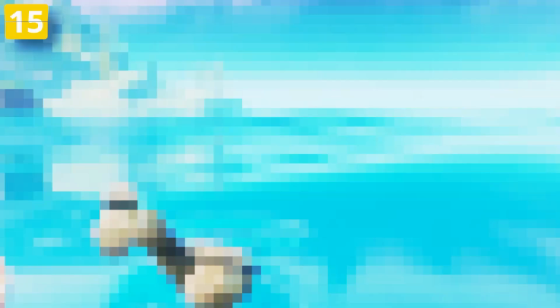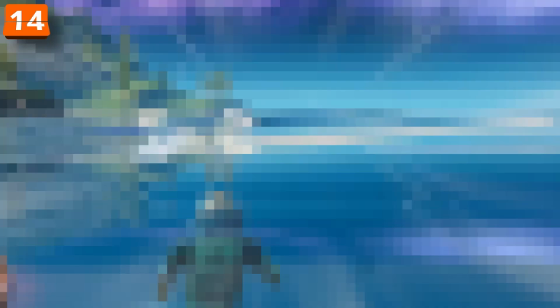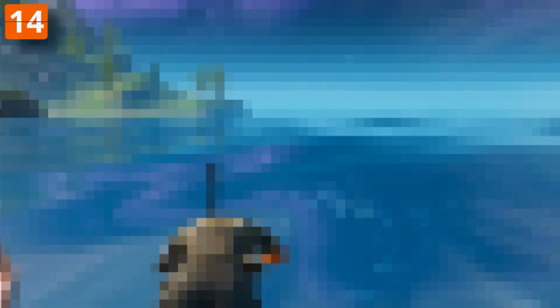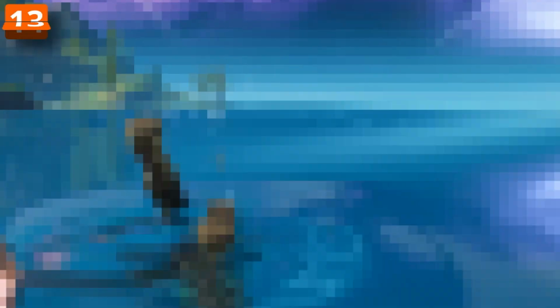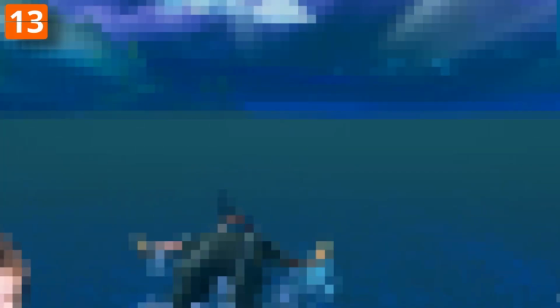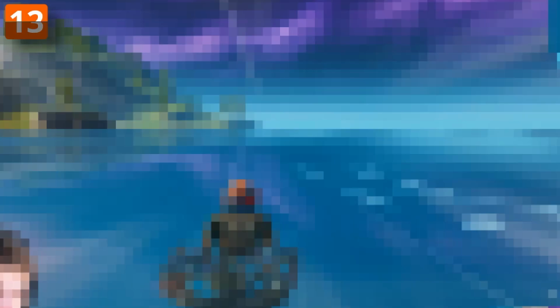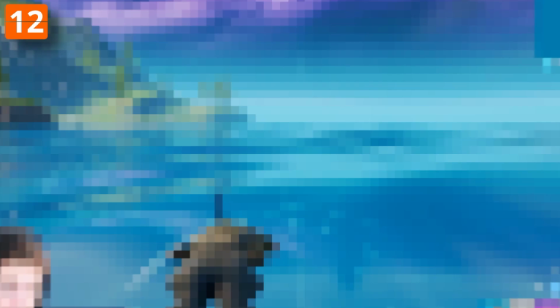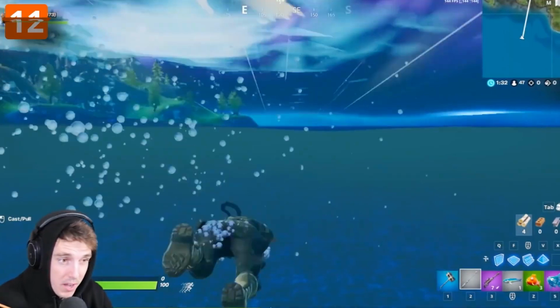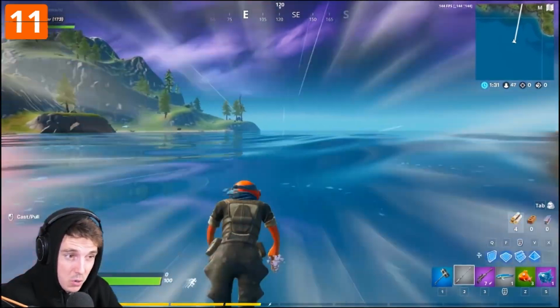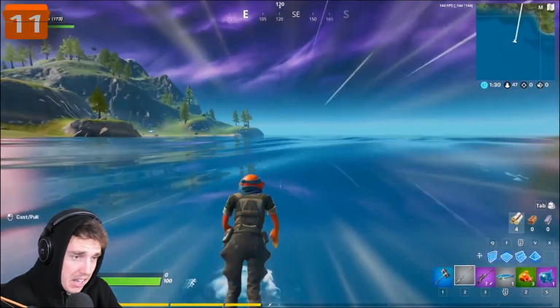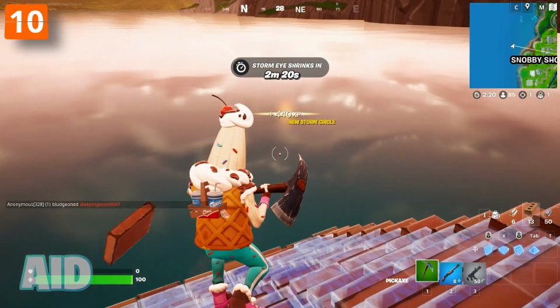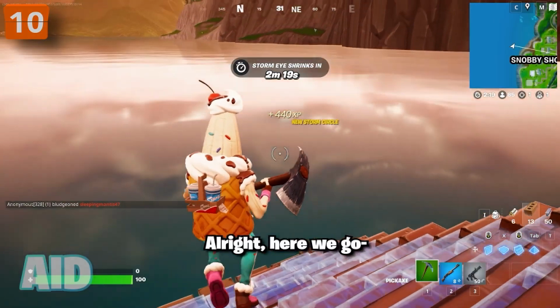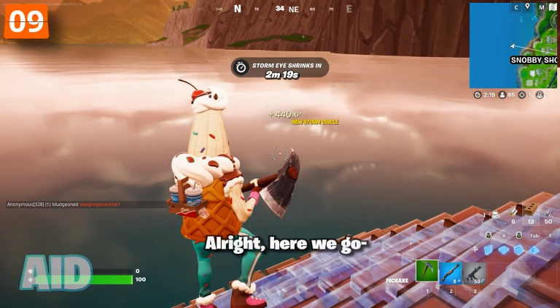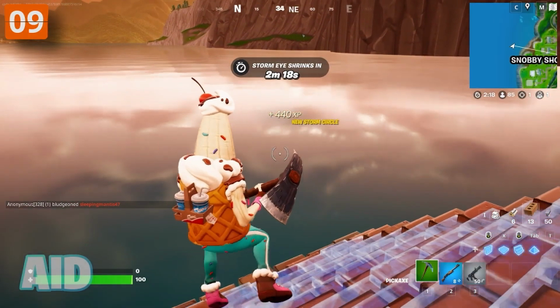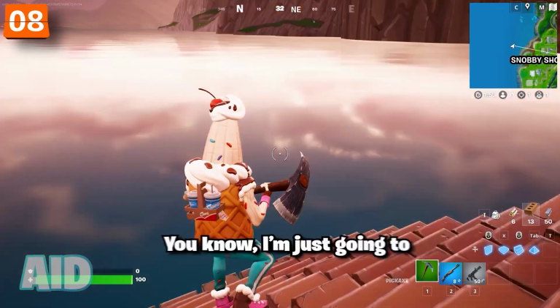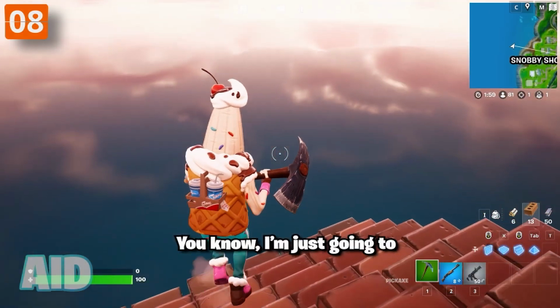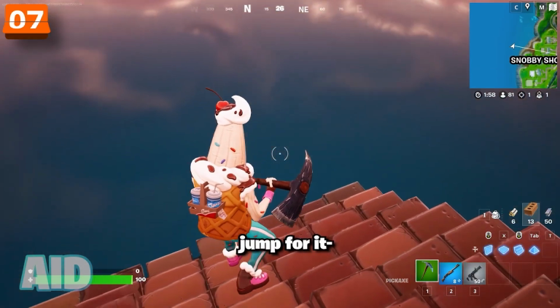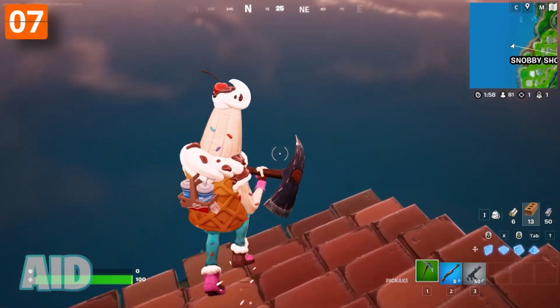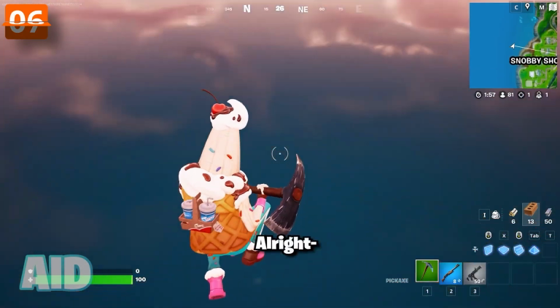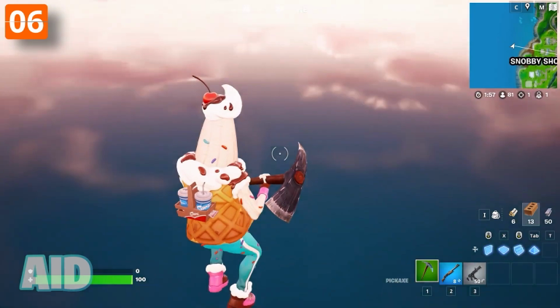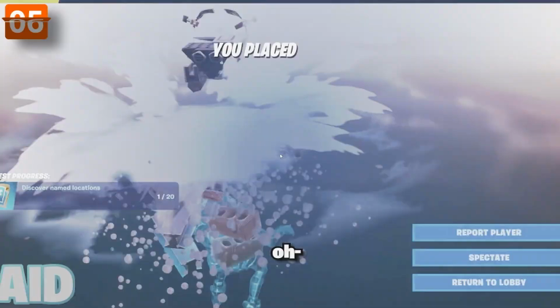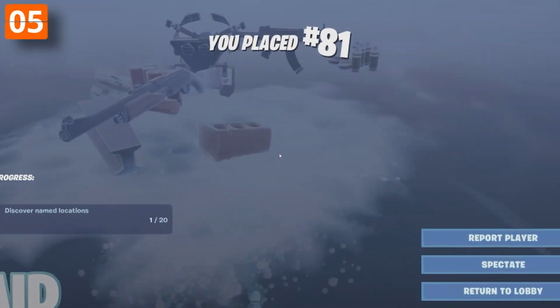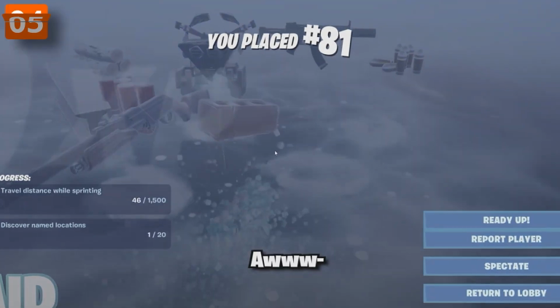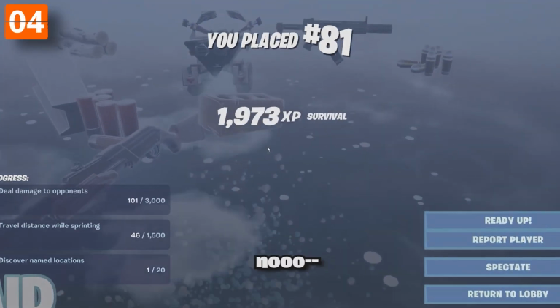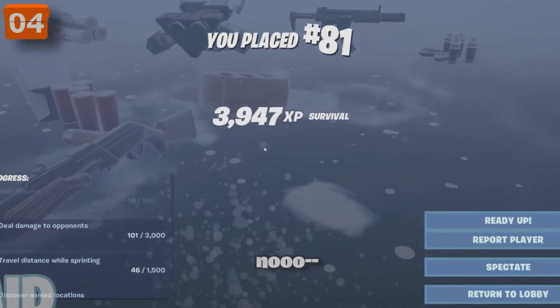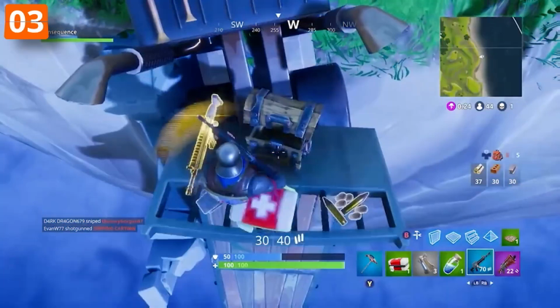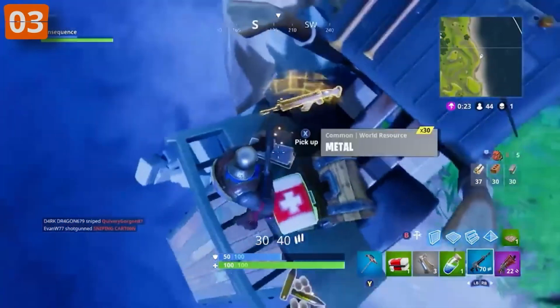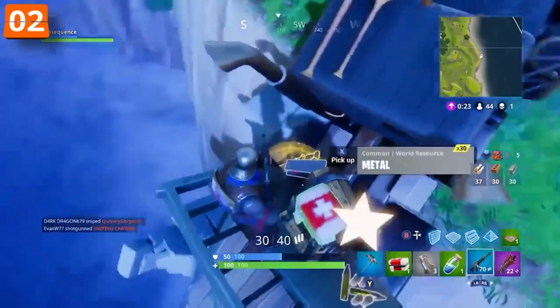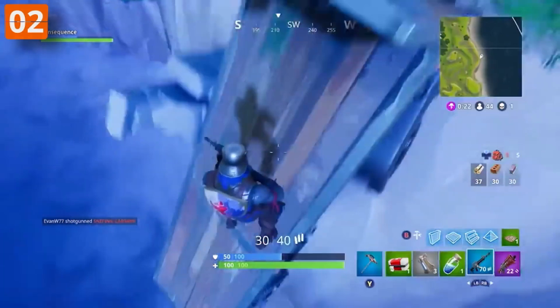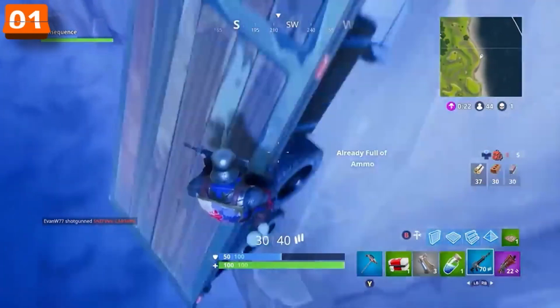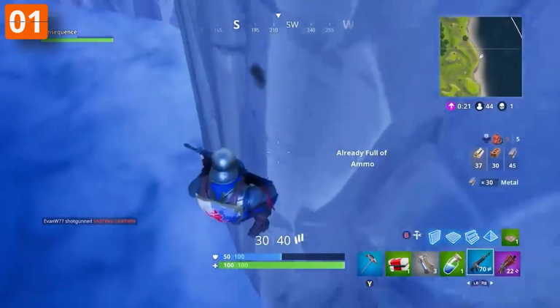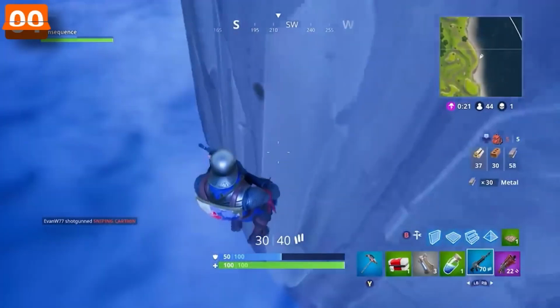One feature we didn't fully appreciate in Chapter 1 was the ability to swim, which didn't exist in the early days of Fortnite. In those old times, if you accidentally fell off the map, you'd be sent right back to the lobby. This made going after certain chests 10 times riskier.